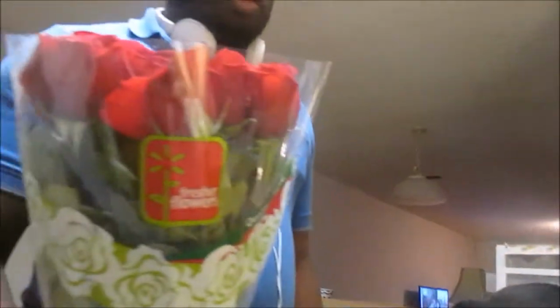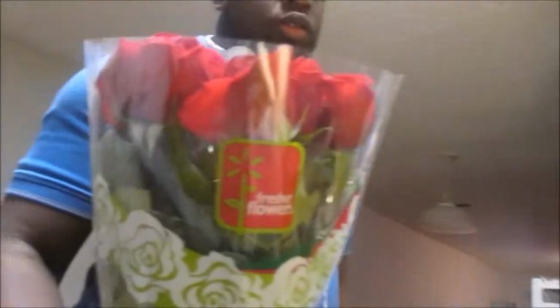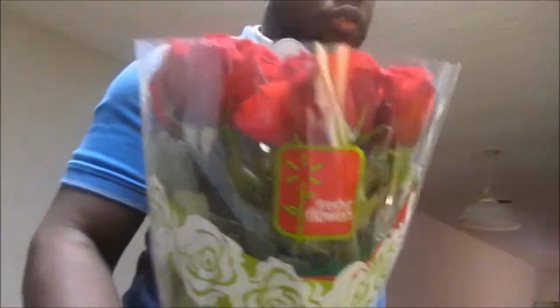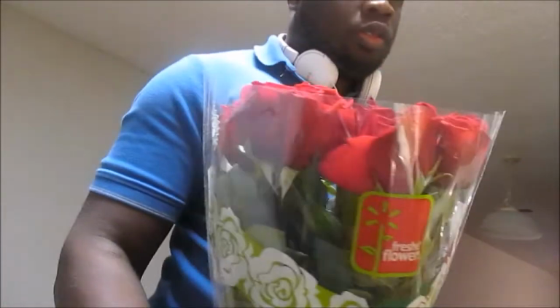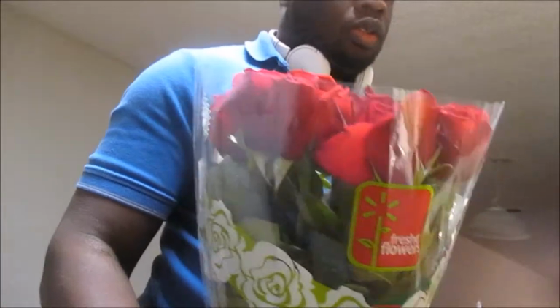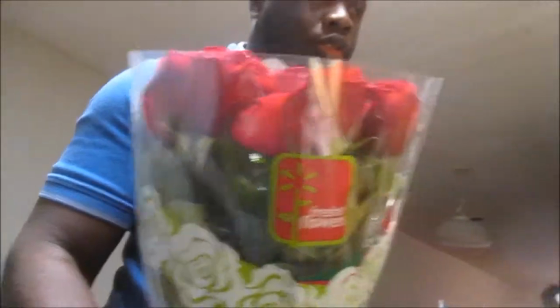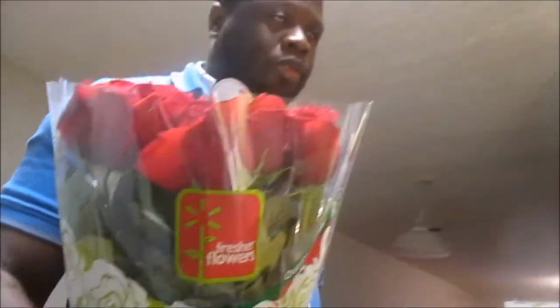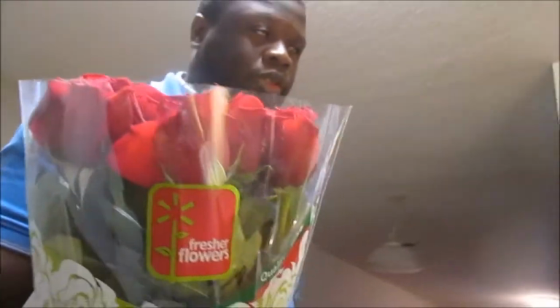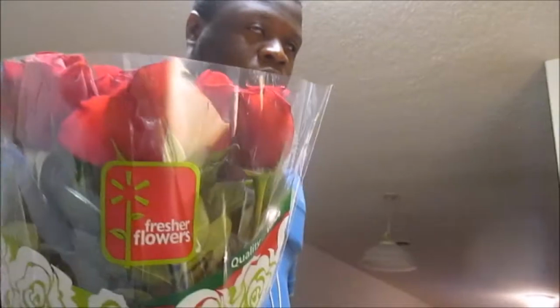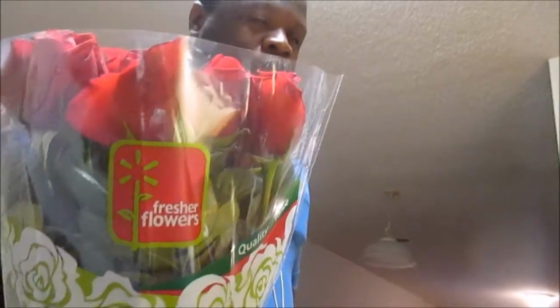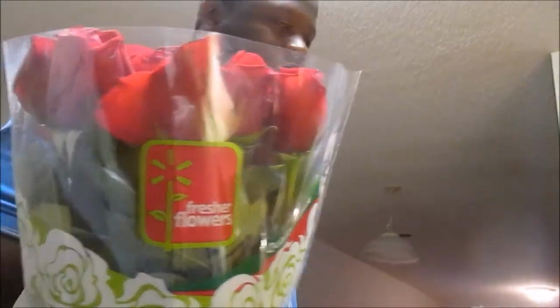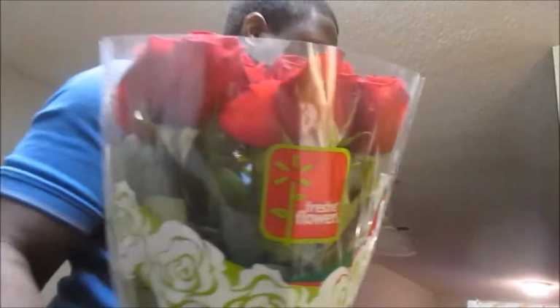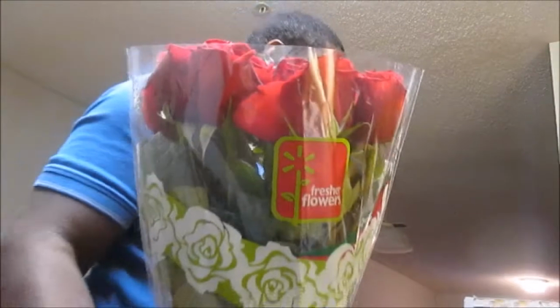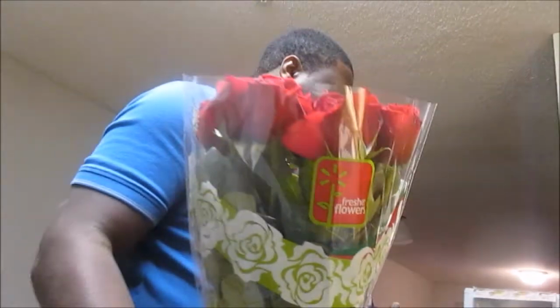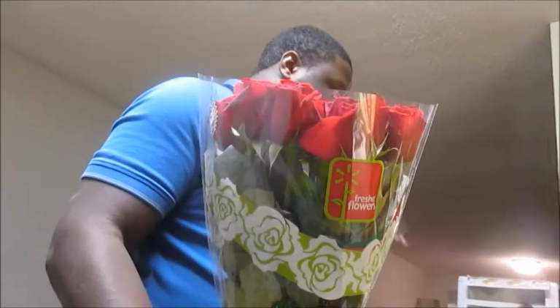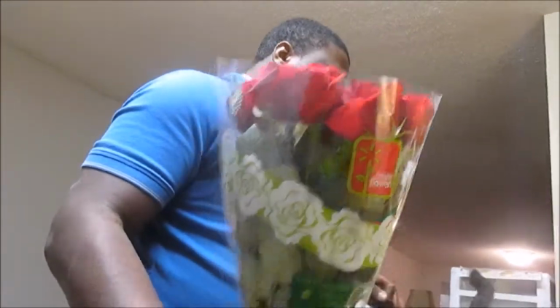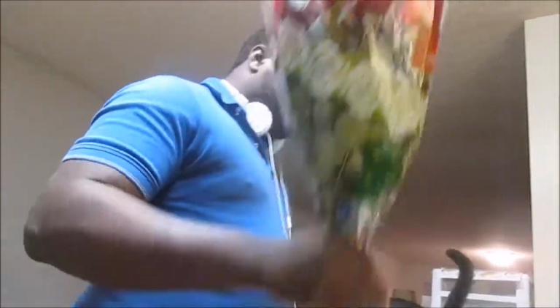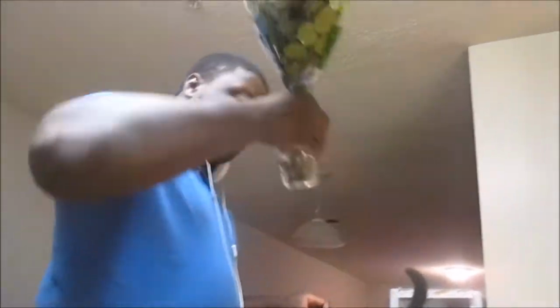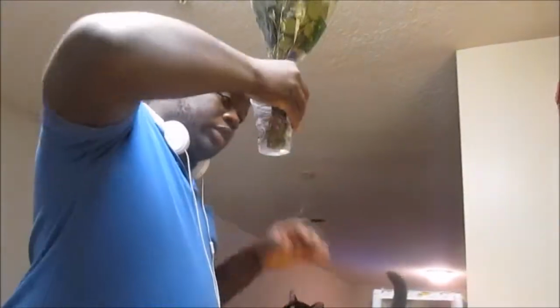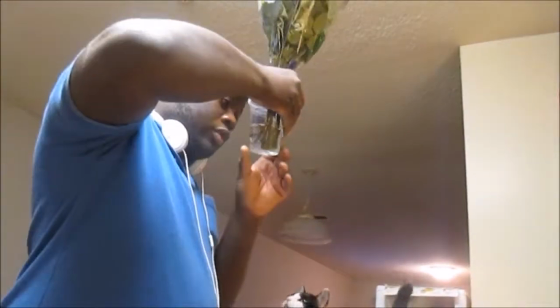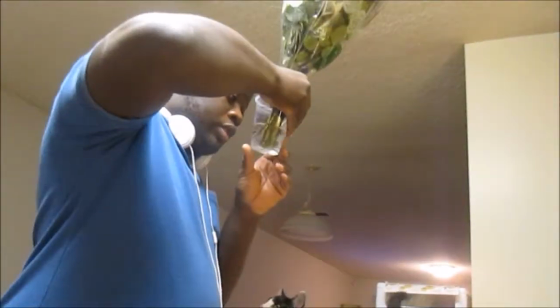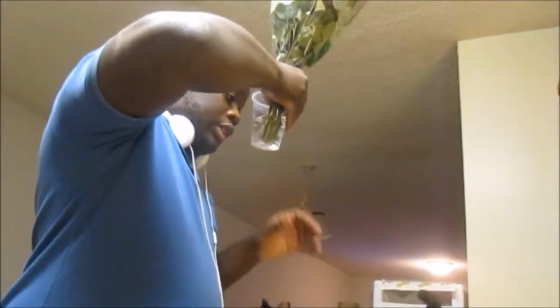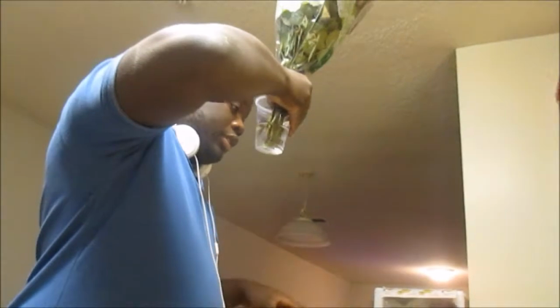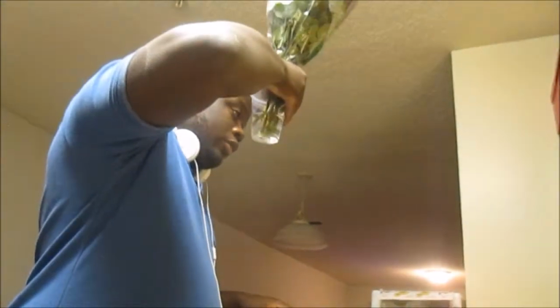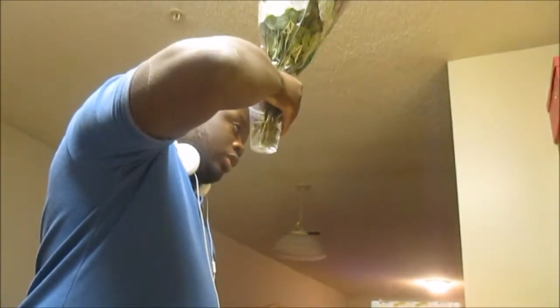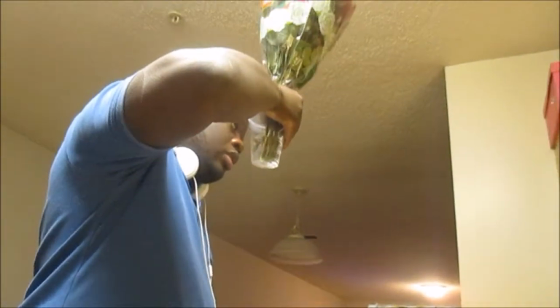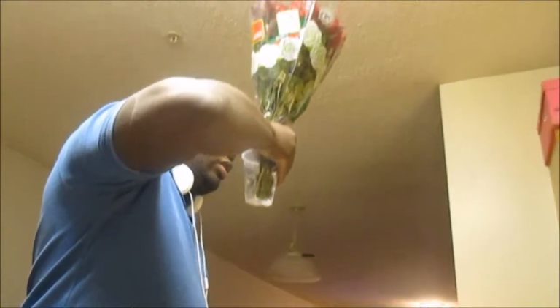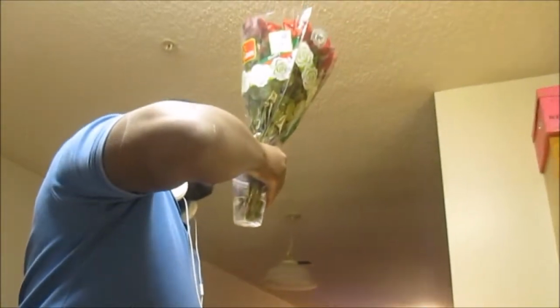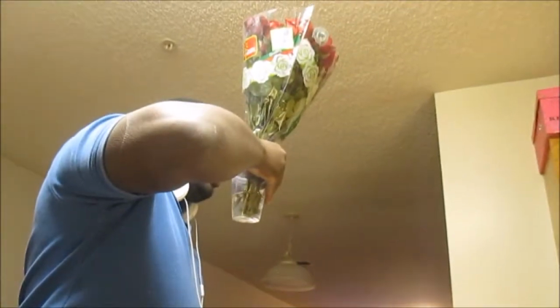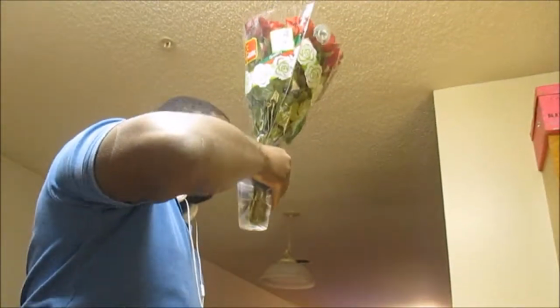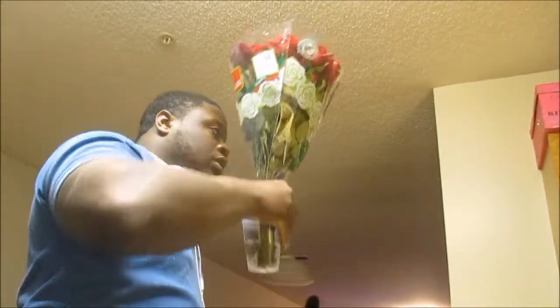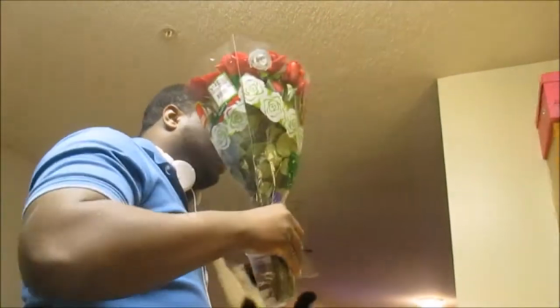They're so pretty. They've got to be cut — cut the stems off and then stick them in the water. Thank you.